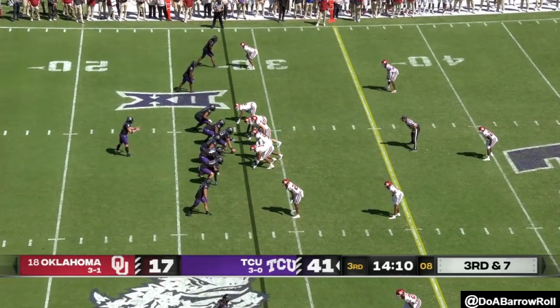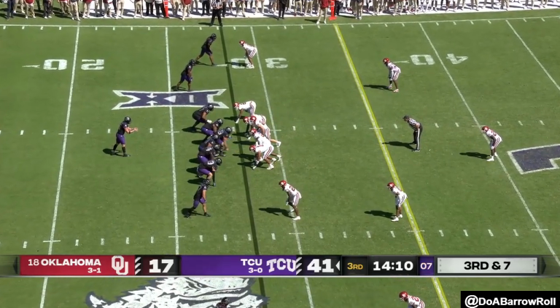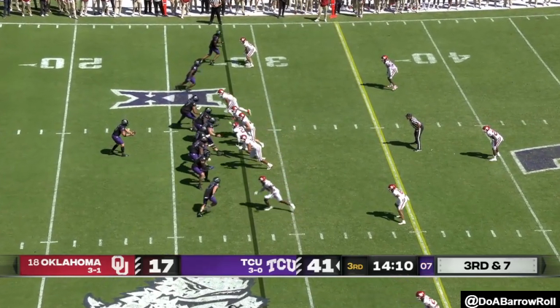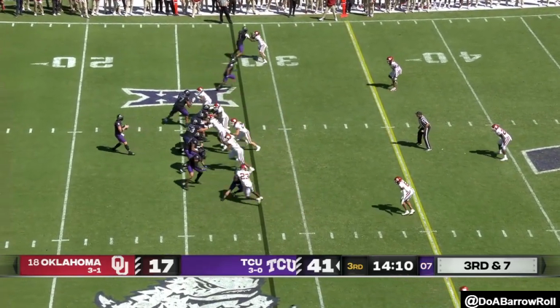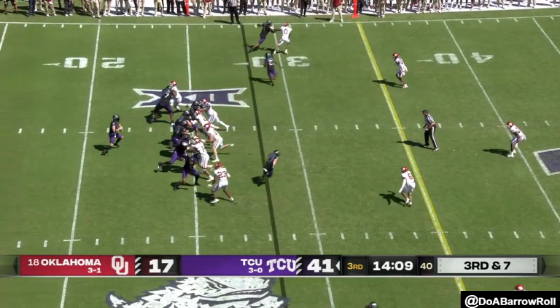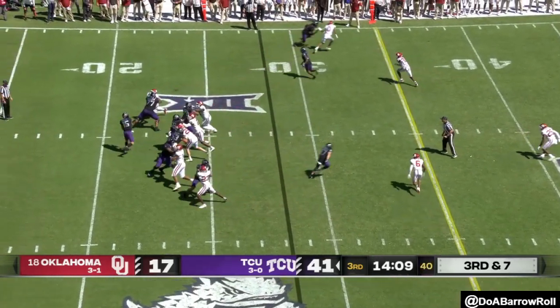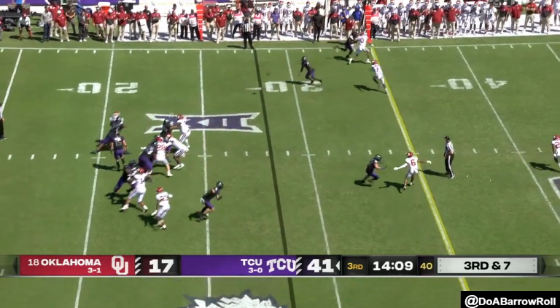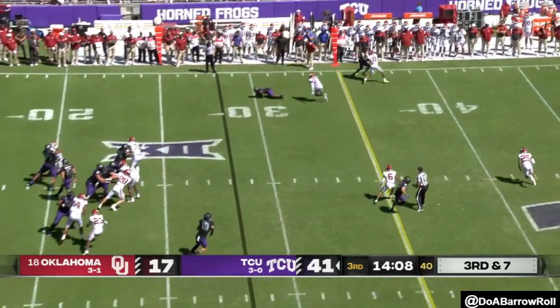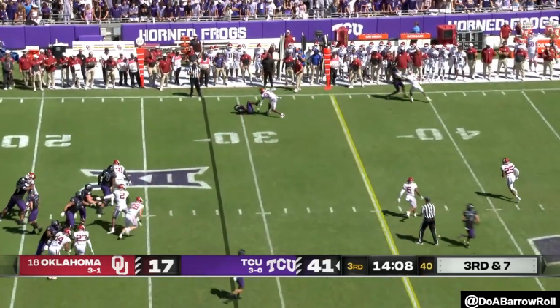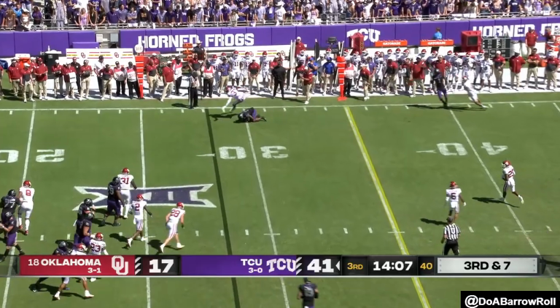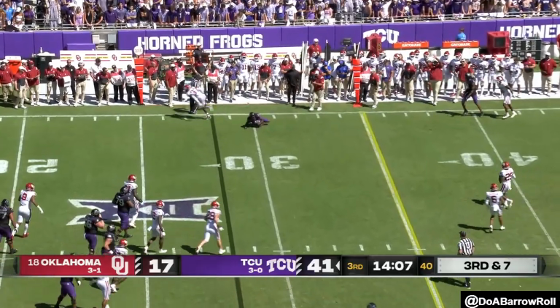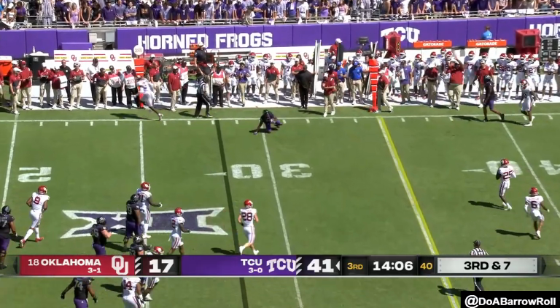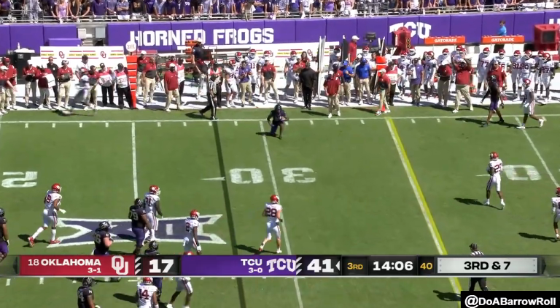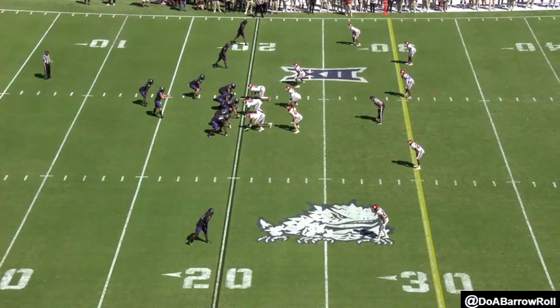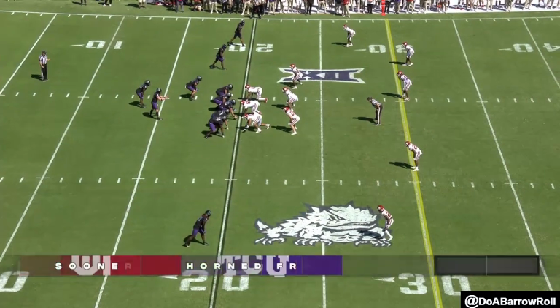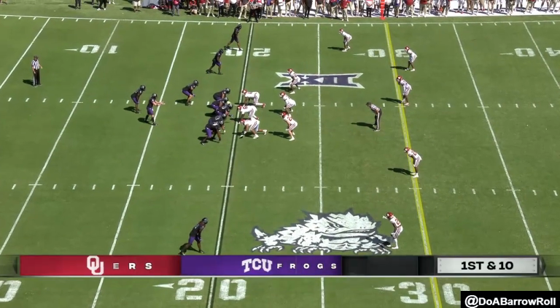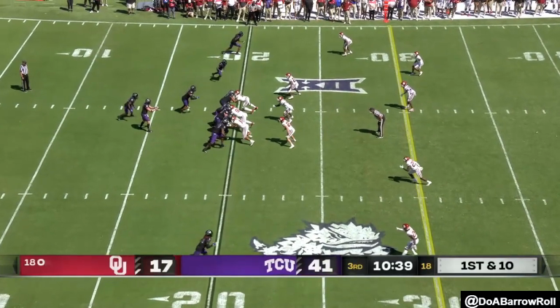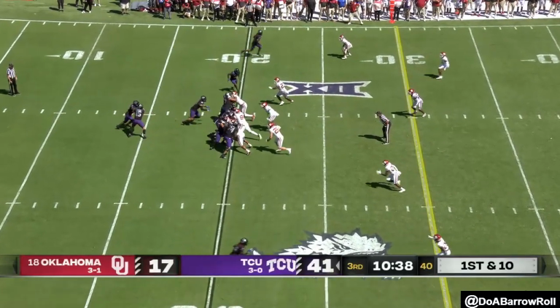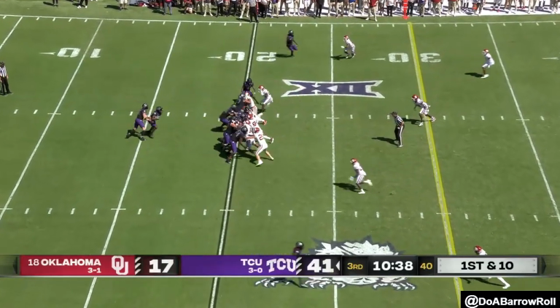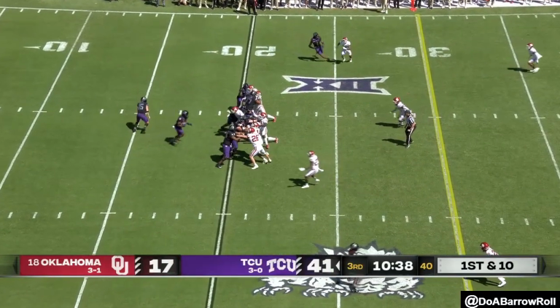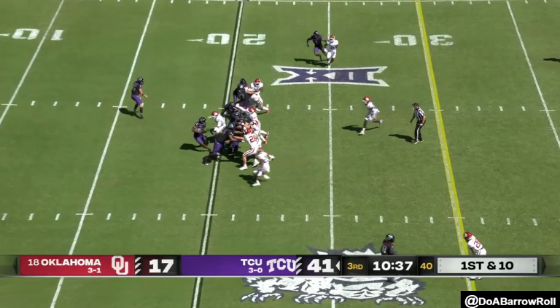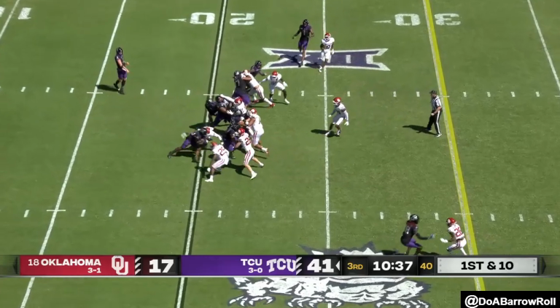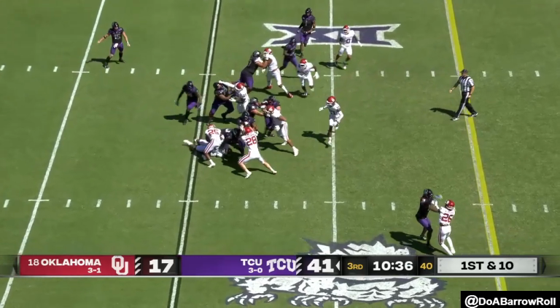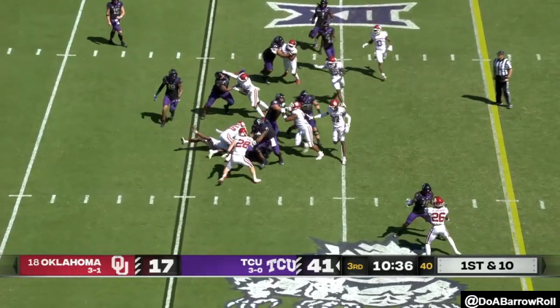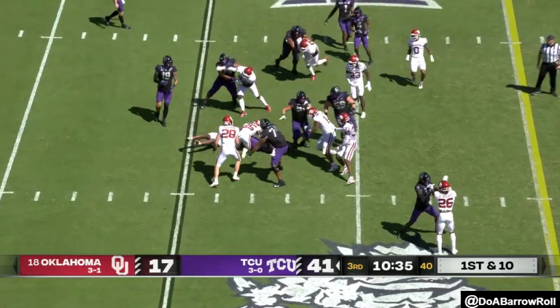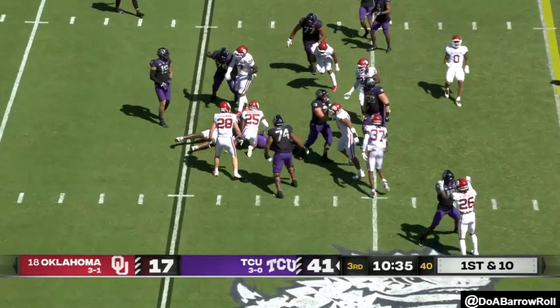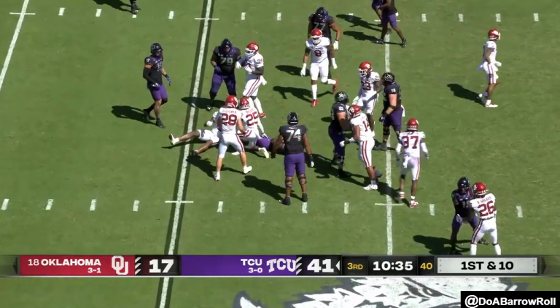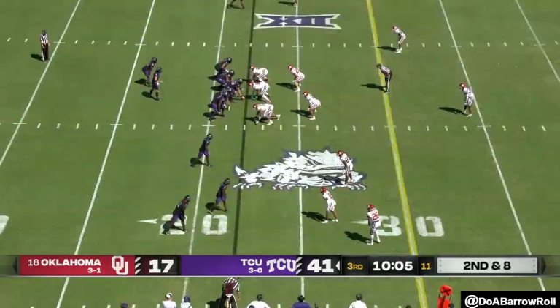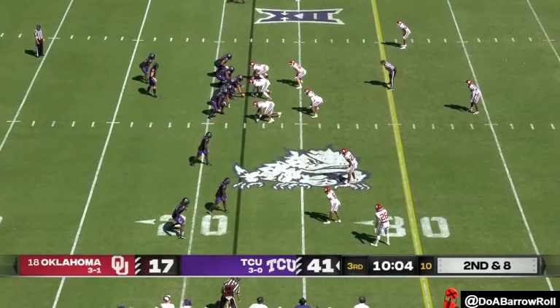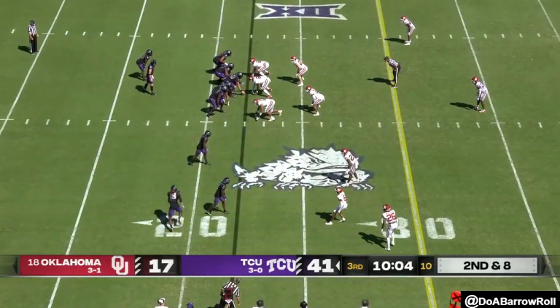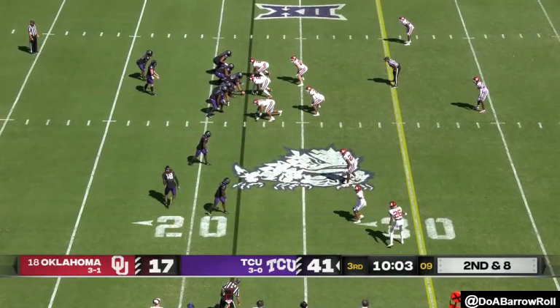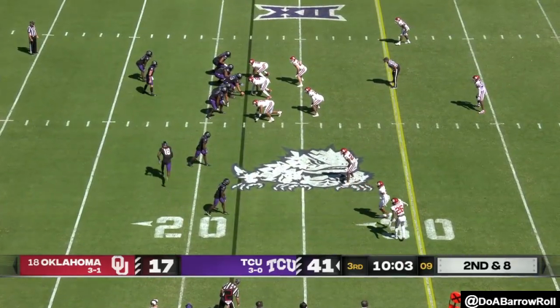Adversity introduces a team to itself — and the Sooners are facing that adversity right now. They're trying to get off the field on third down.